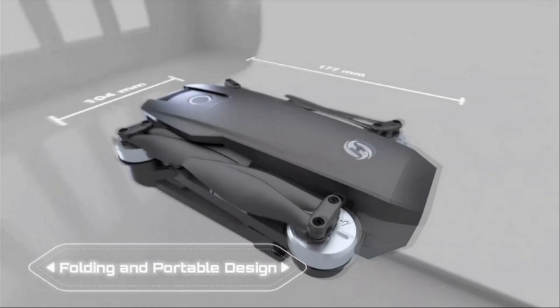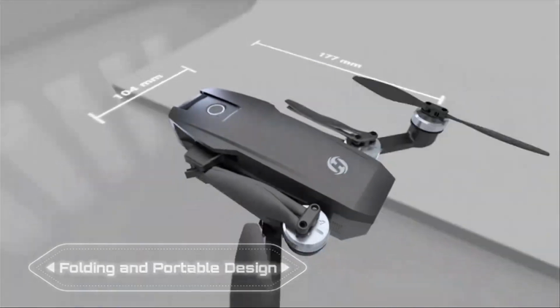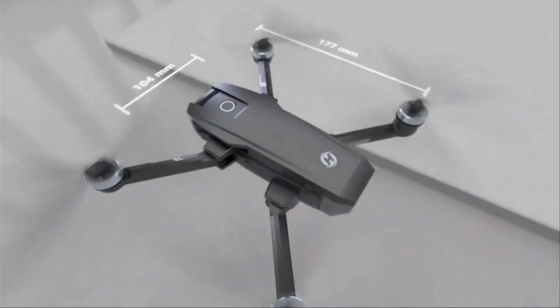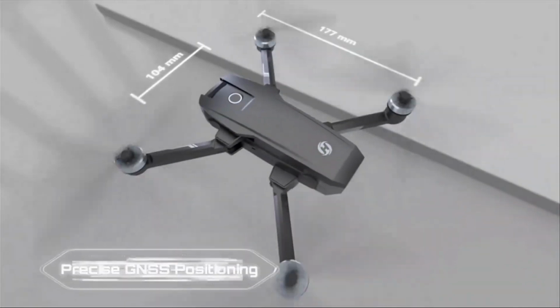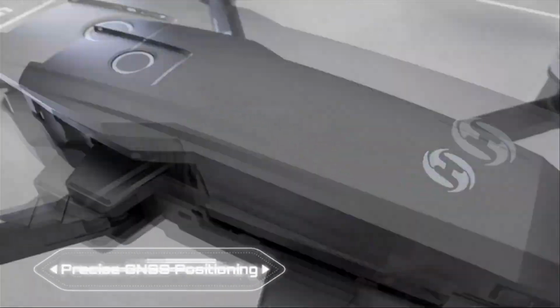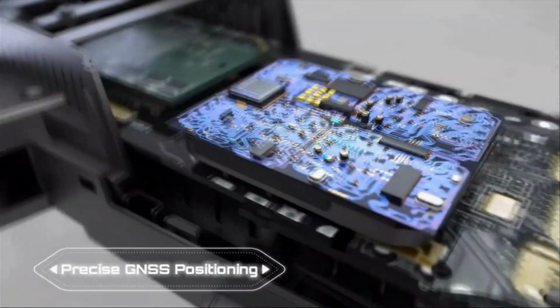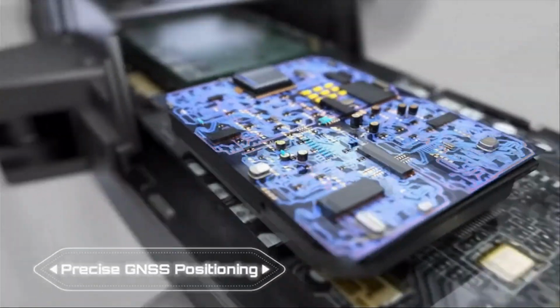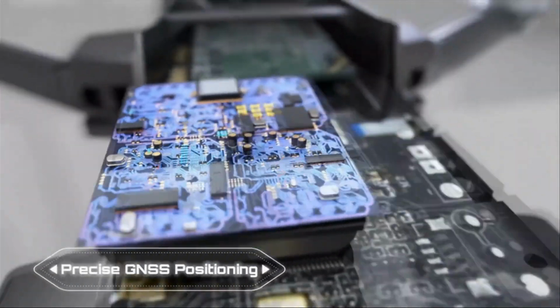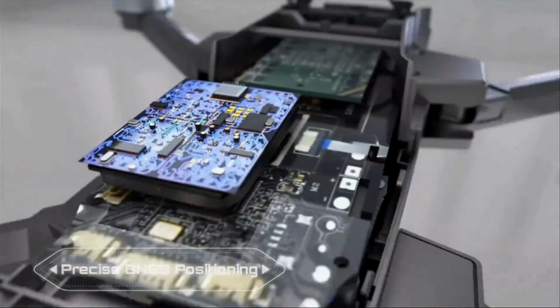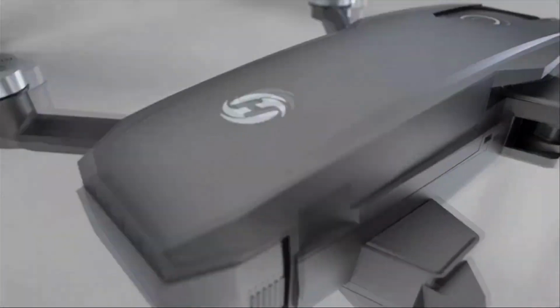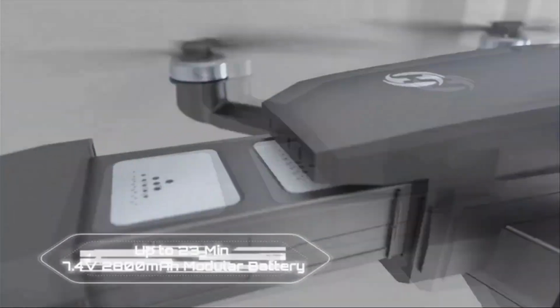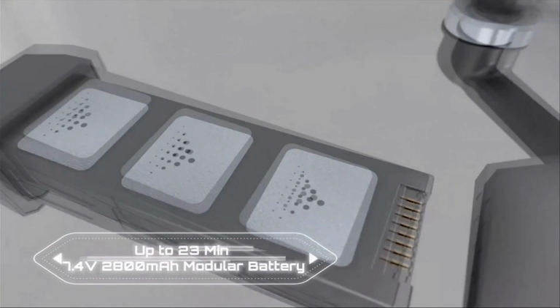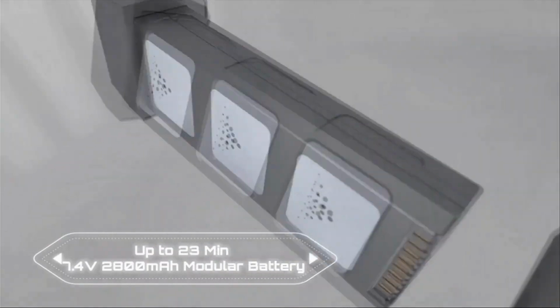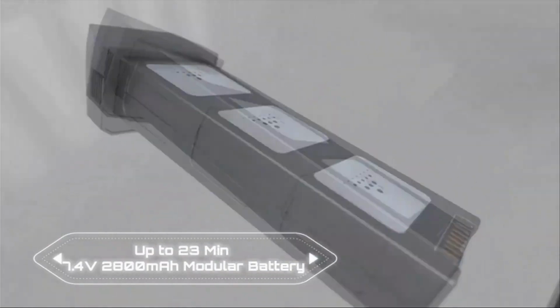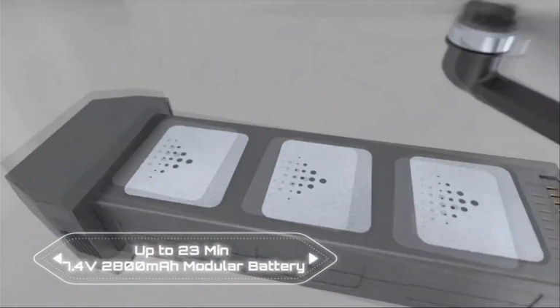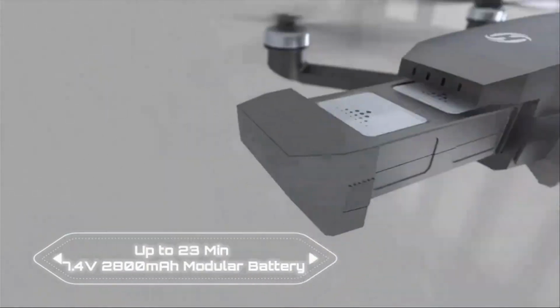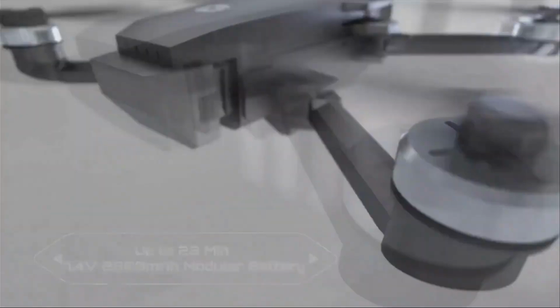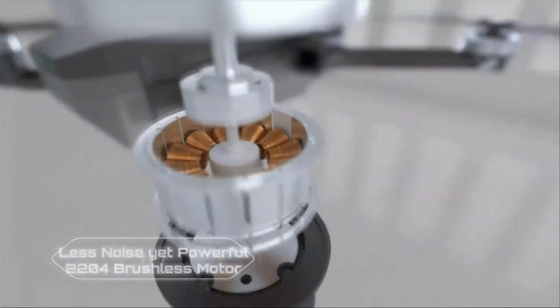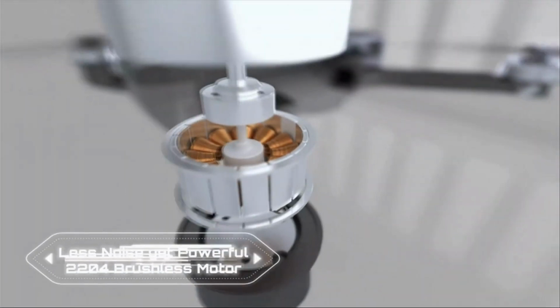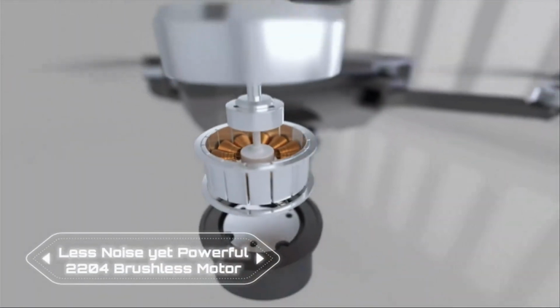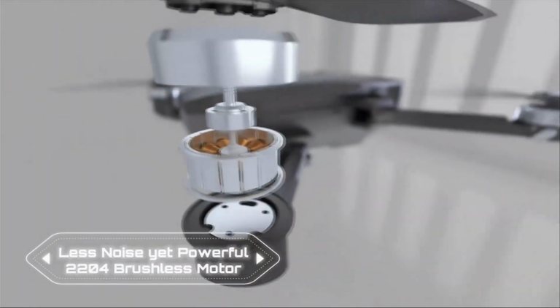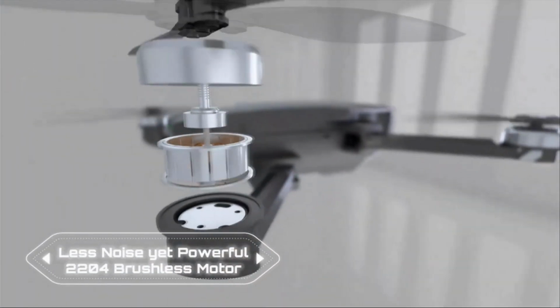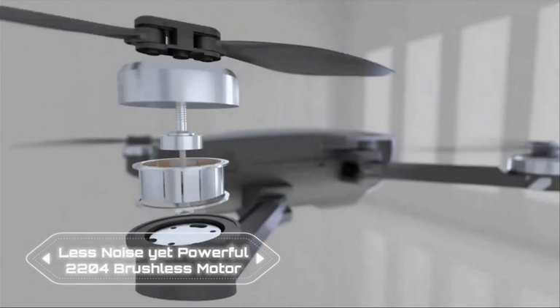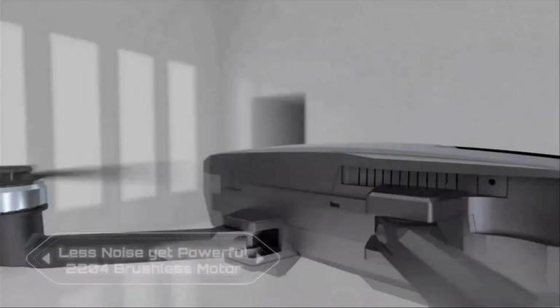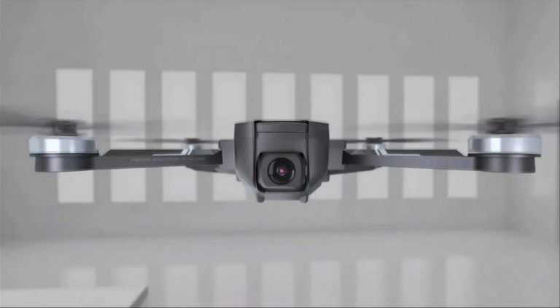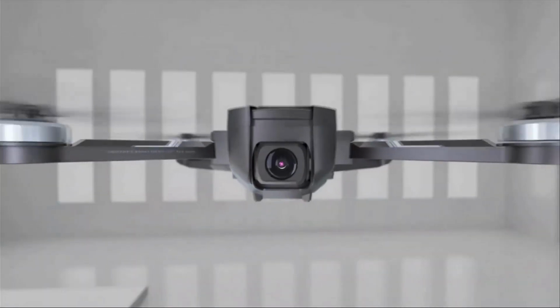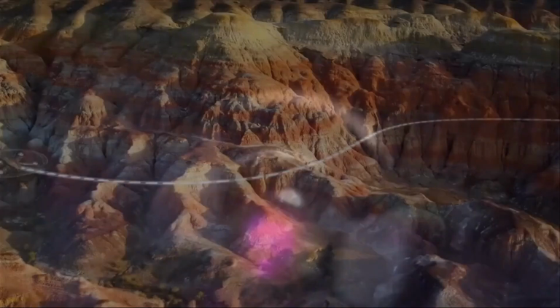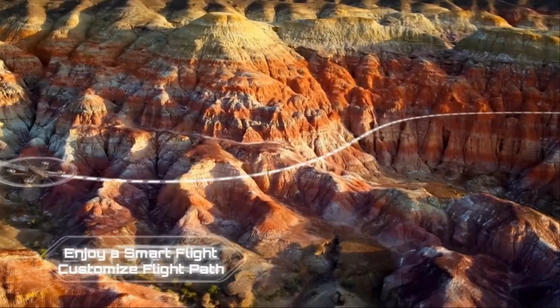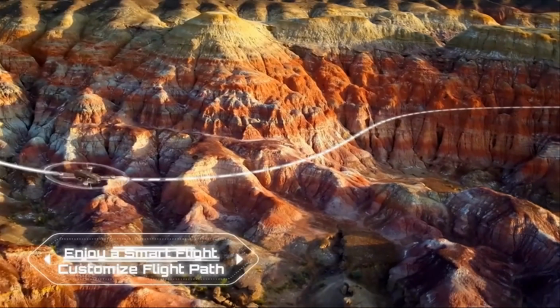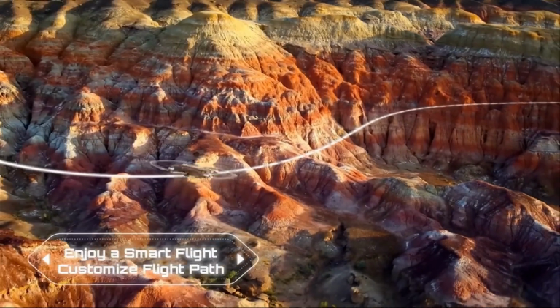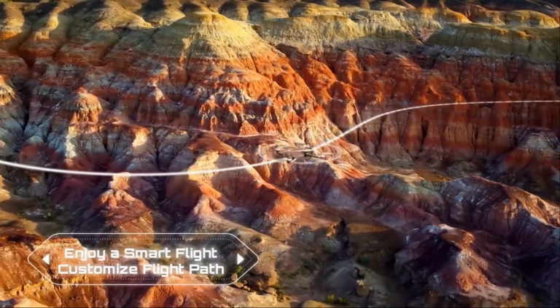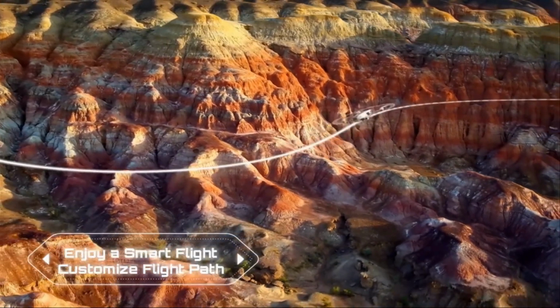Enjoy intelligent flight modes like follow me, tap fly, and point of interest, which allow the drone to fly automatically and free your hands and mind for creative video or picture creation.